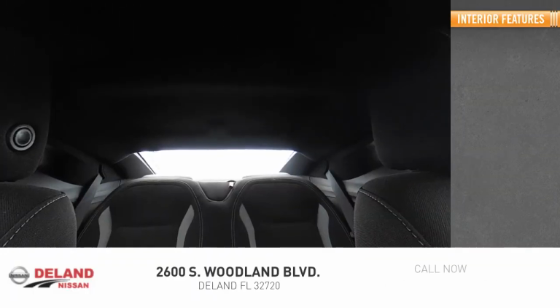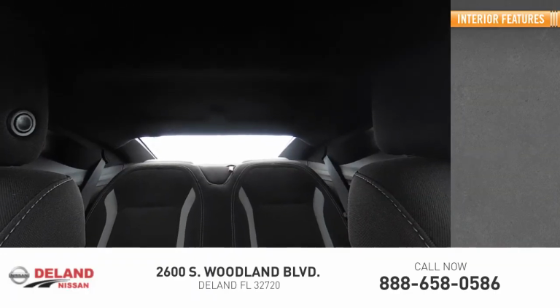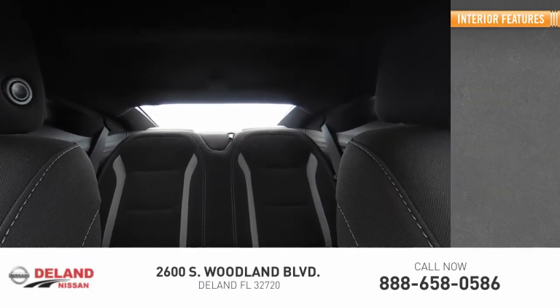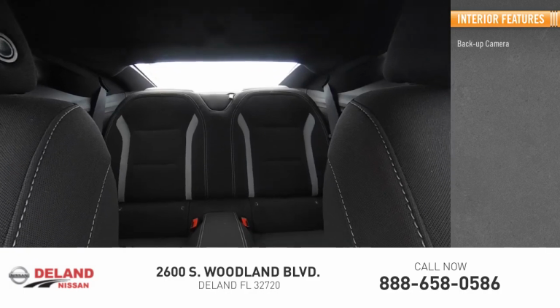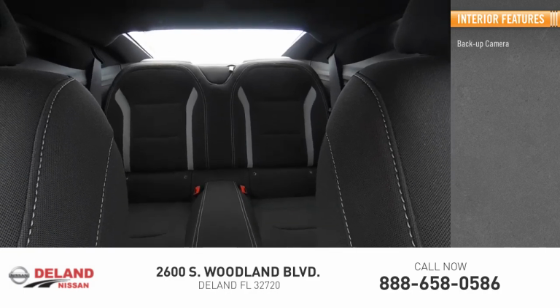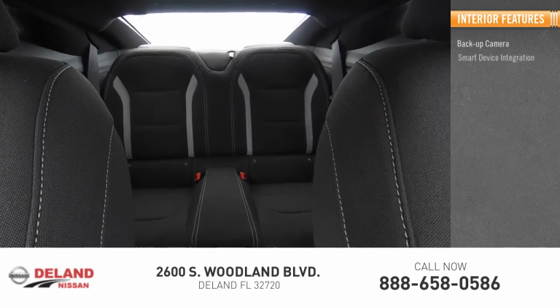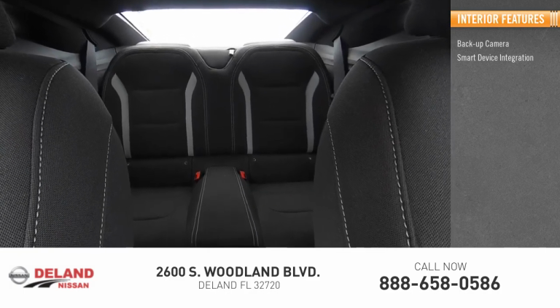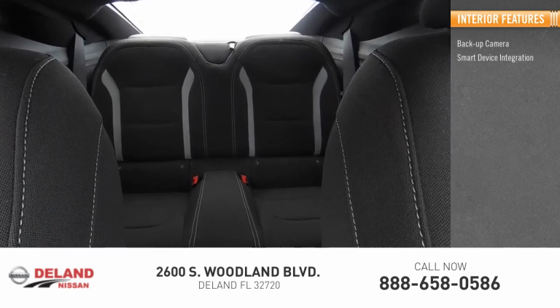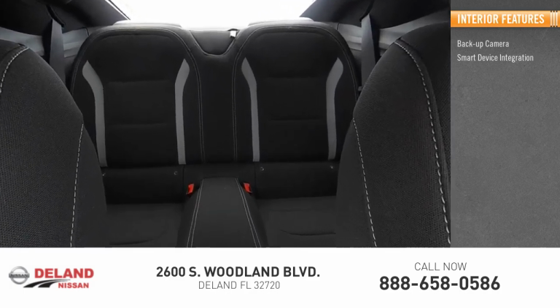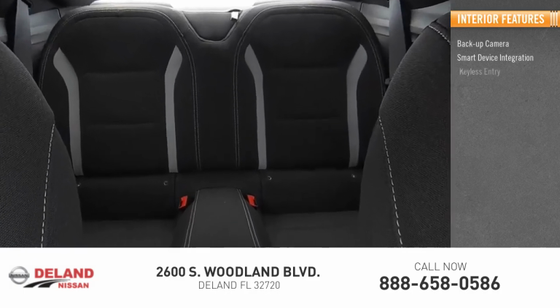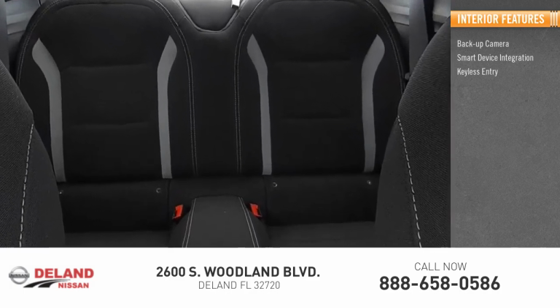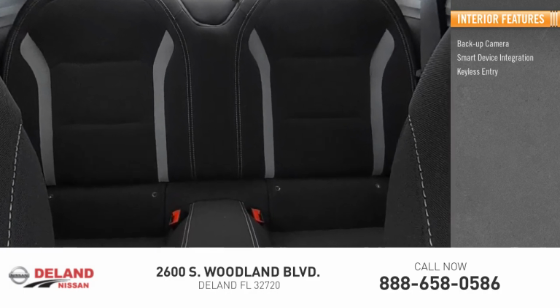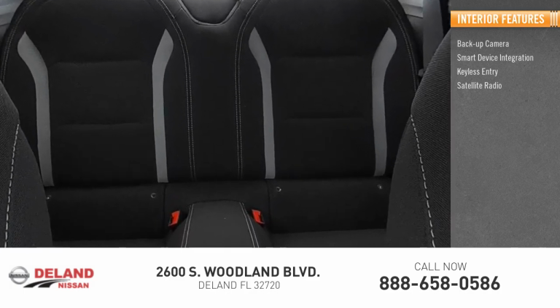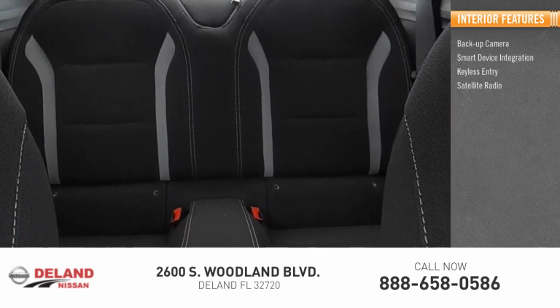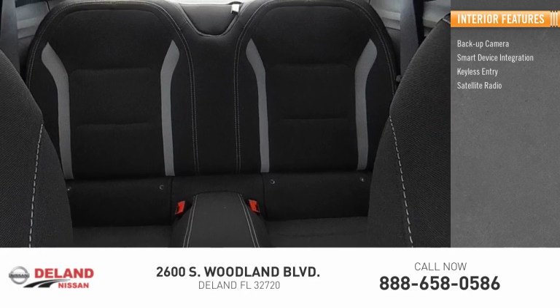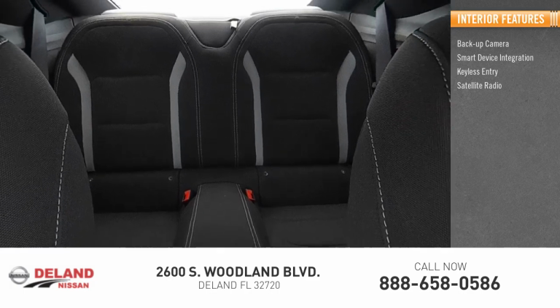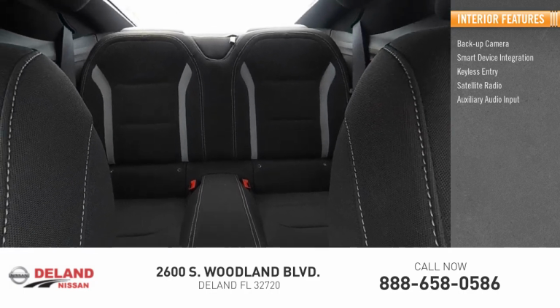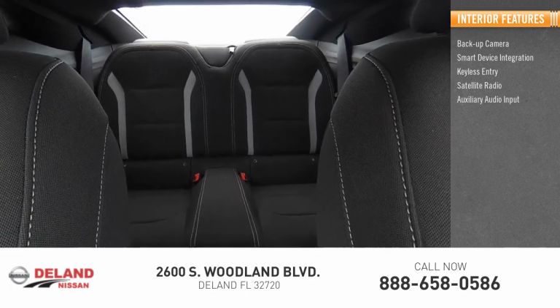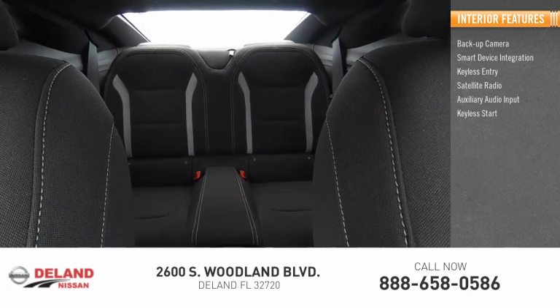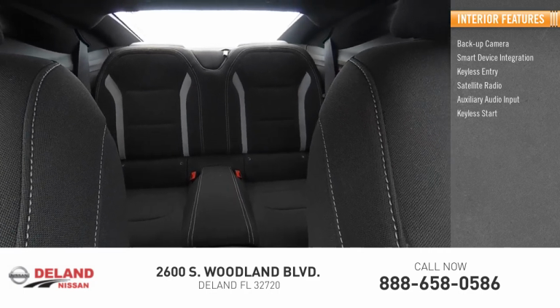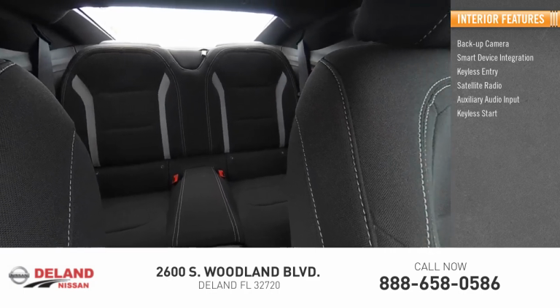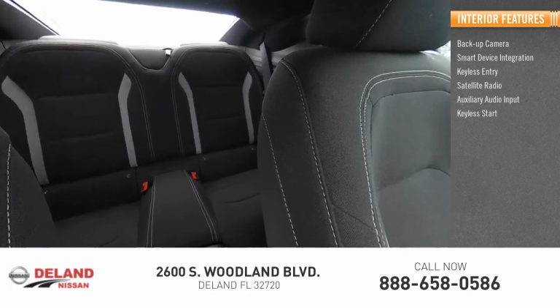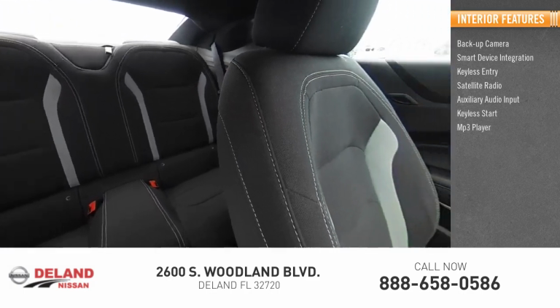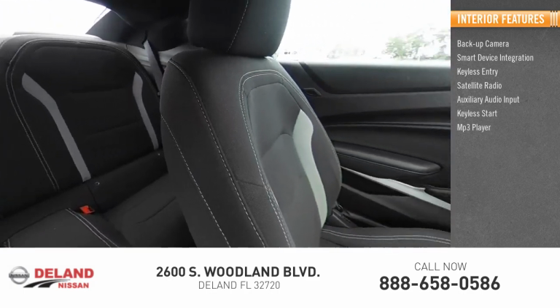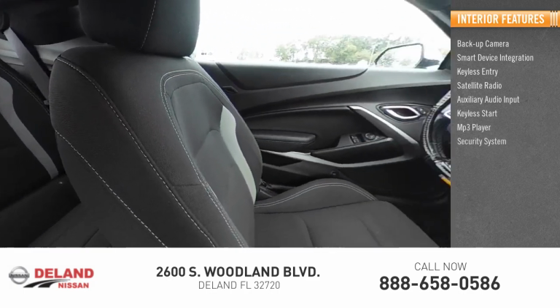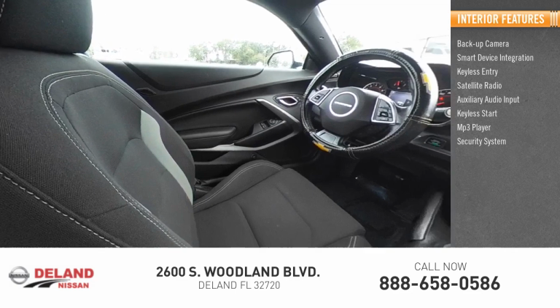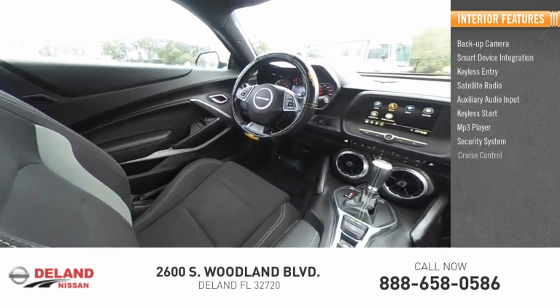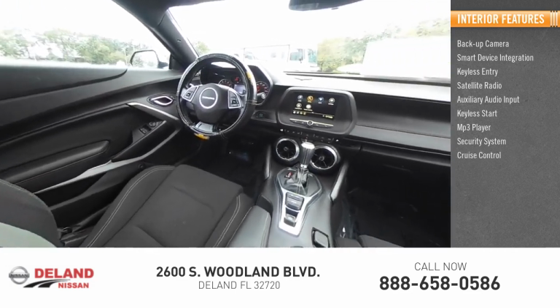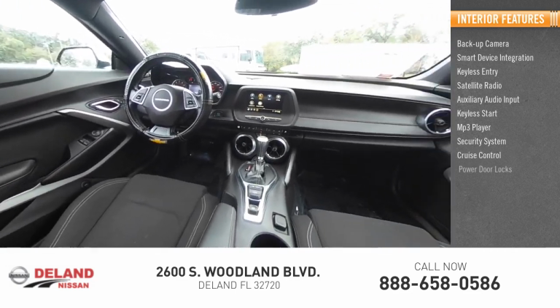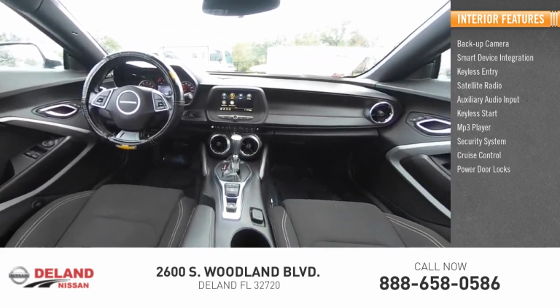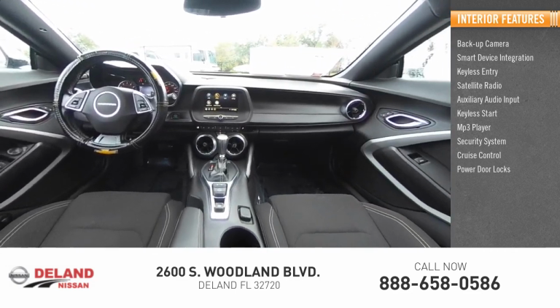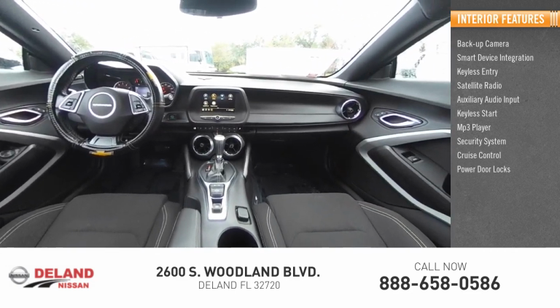Inside you'll find backup camera, smart device integration, keyless entry, satellite radio, auxiliary audio input, keyless start, MP3 player, security system, cruise control, and power door locks.